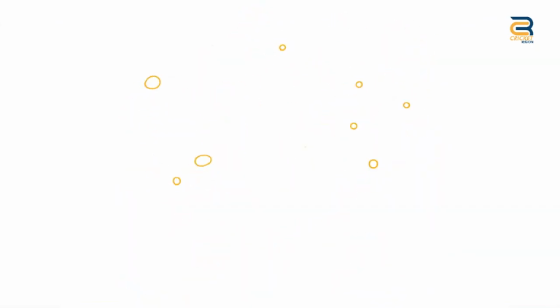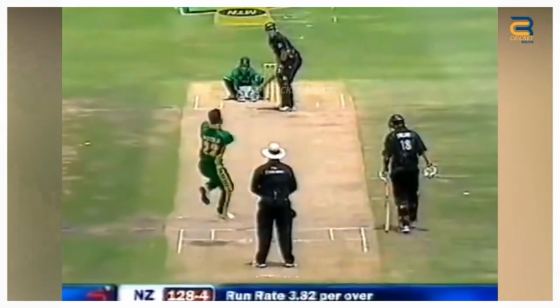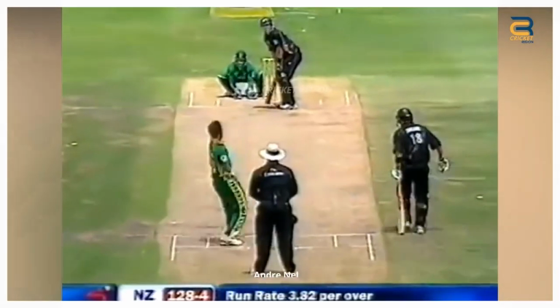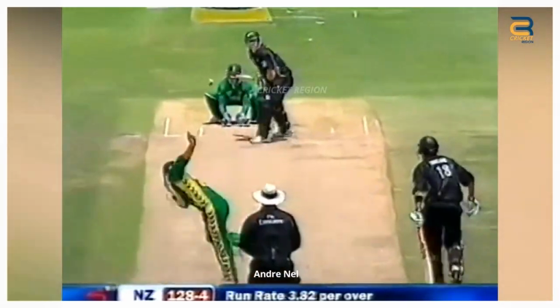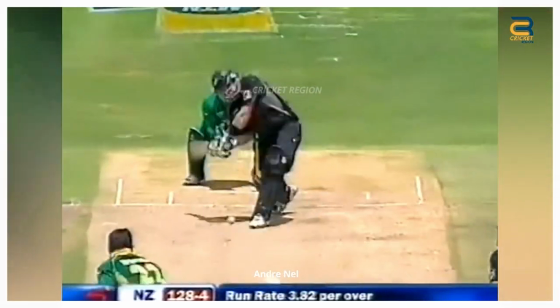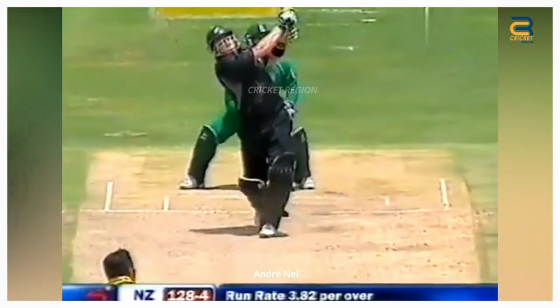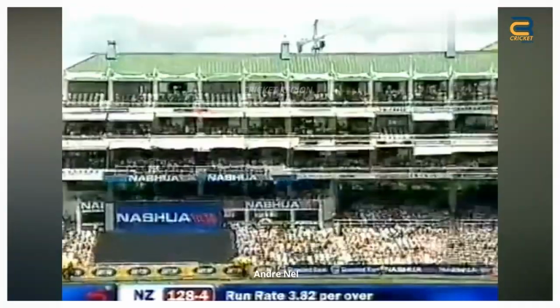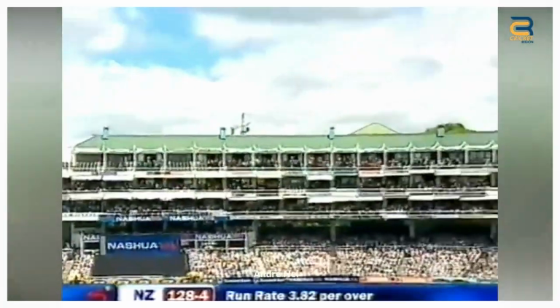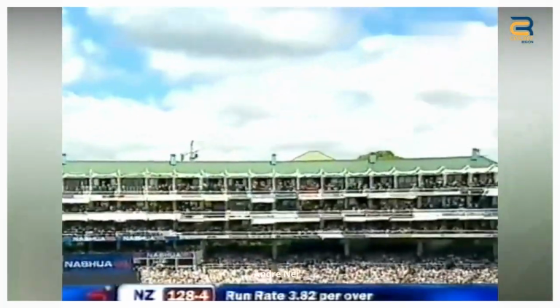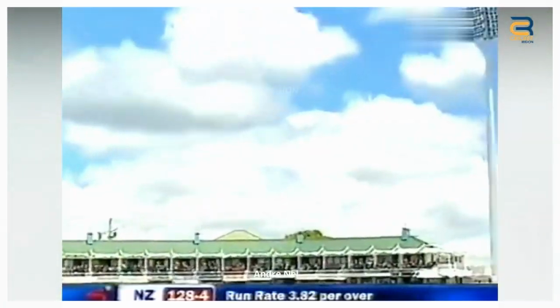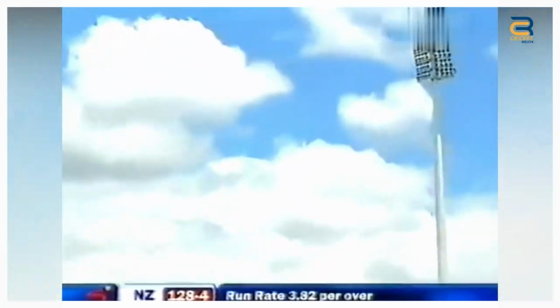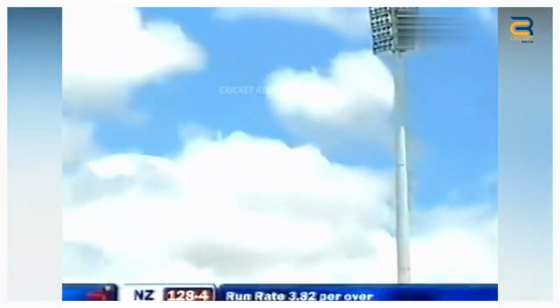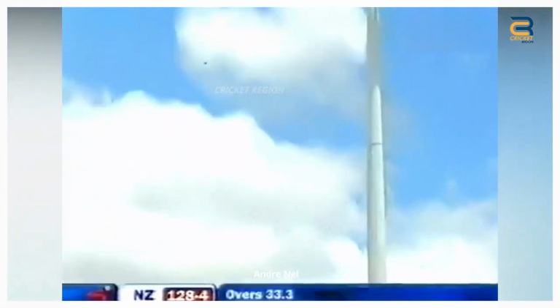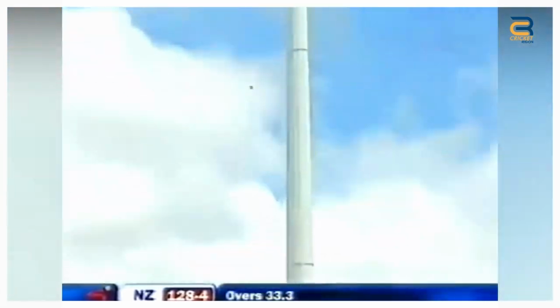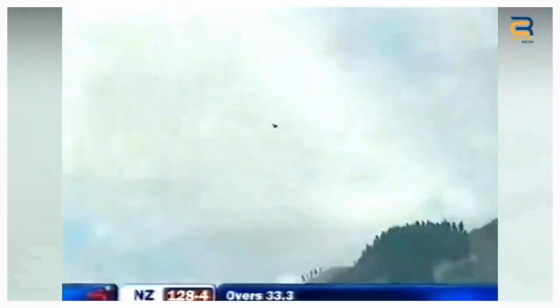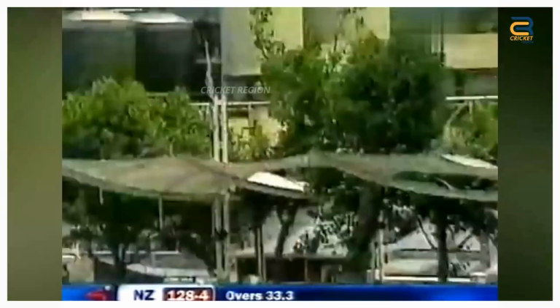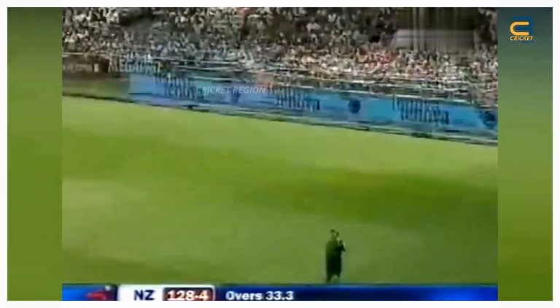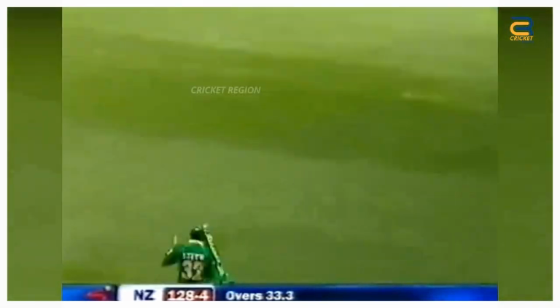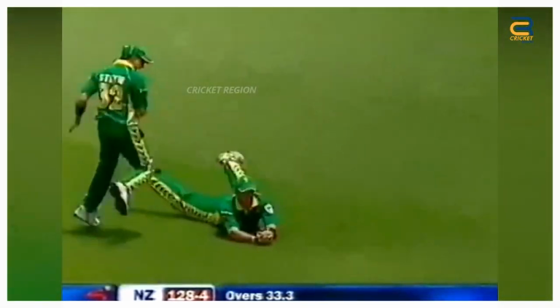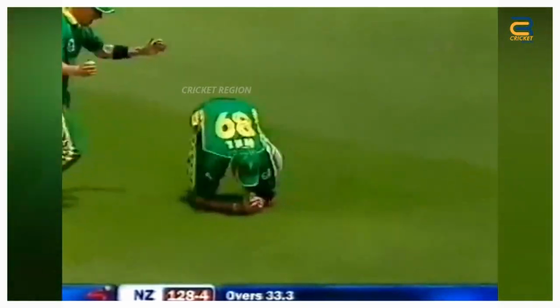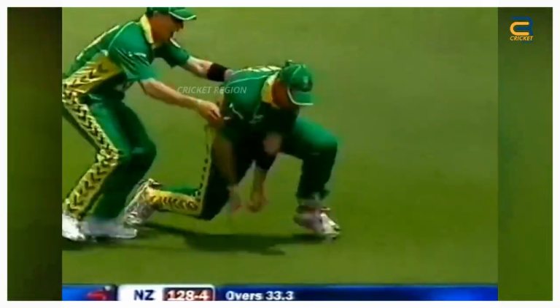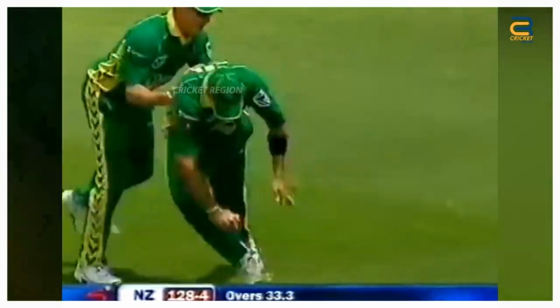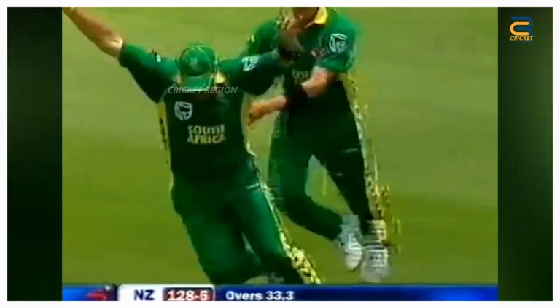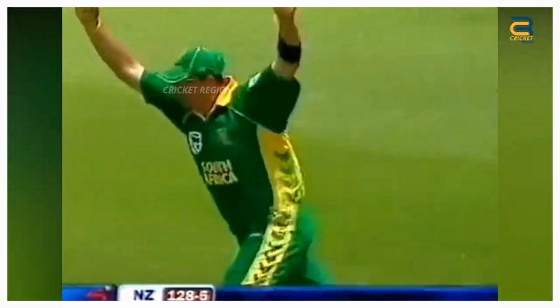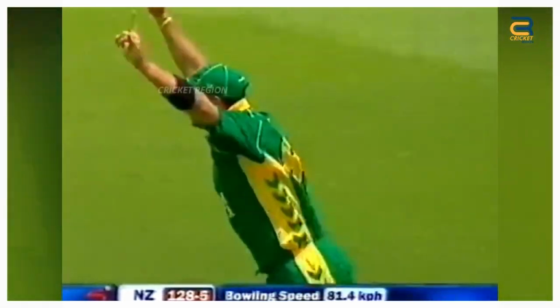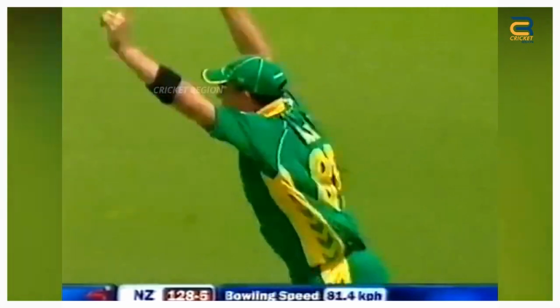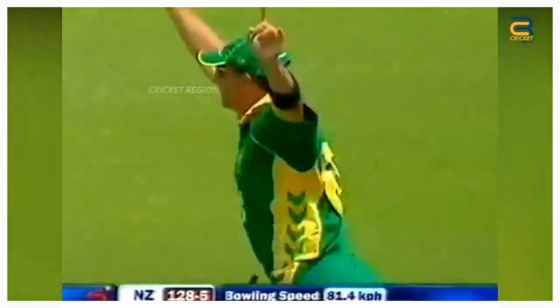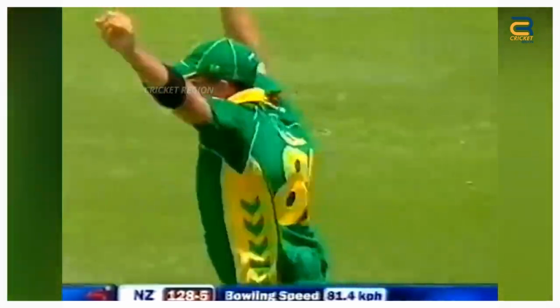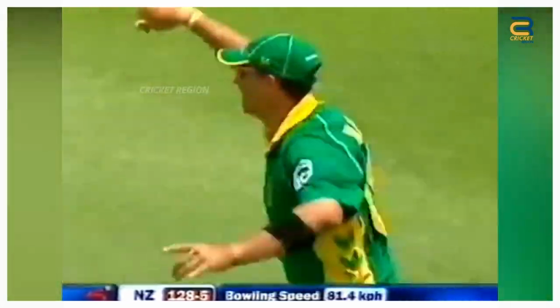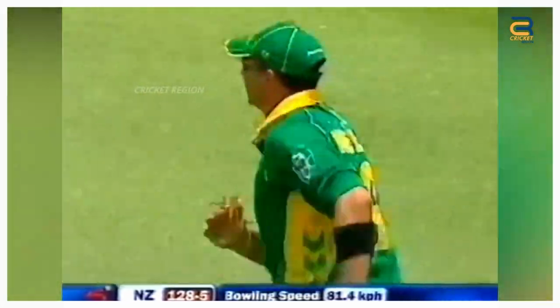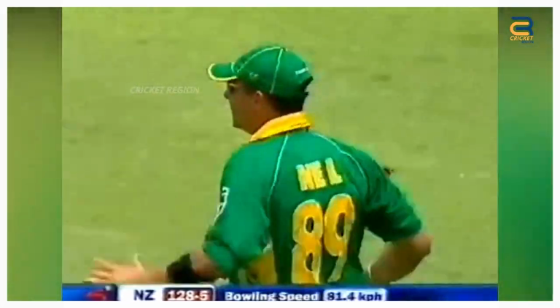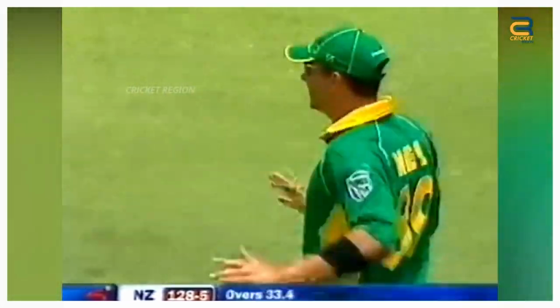During the New Zealand tour of South Africa on December 2, 2007, in the third ODI match played in Cape Town, Andre Nel, the South African fast bowler, took an outstanding catch to dismiss Scott Styris.